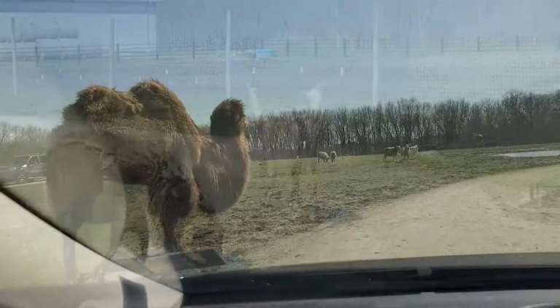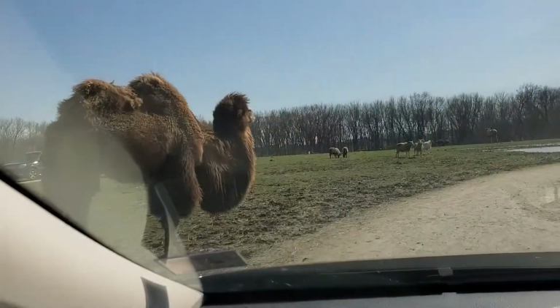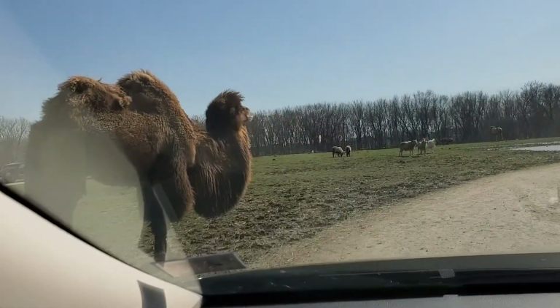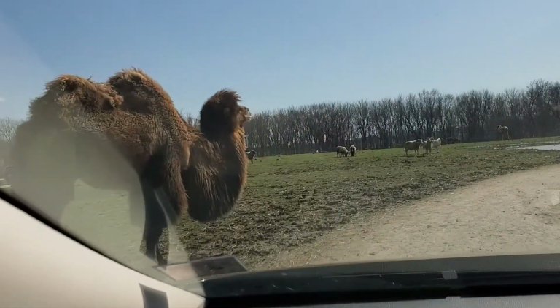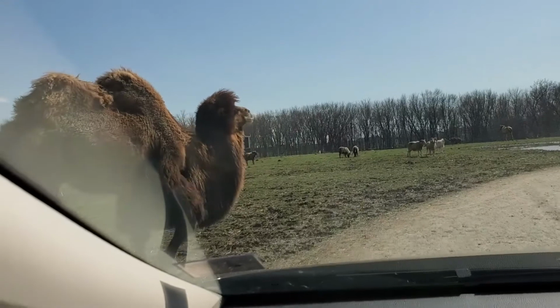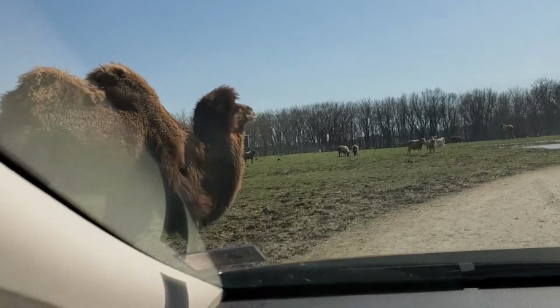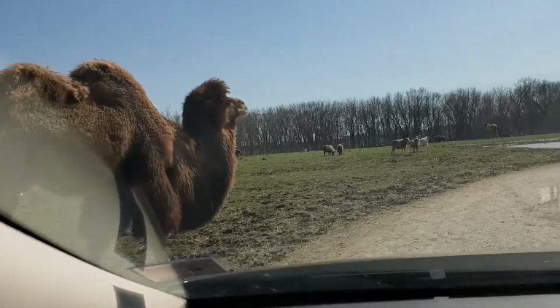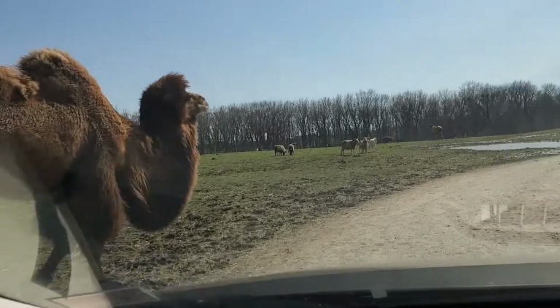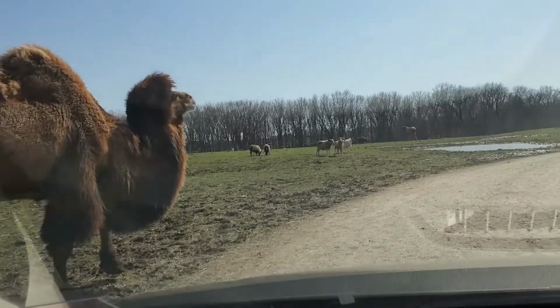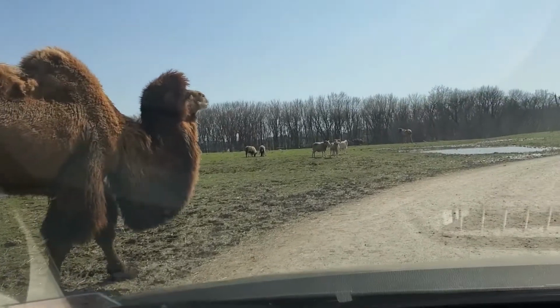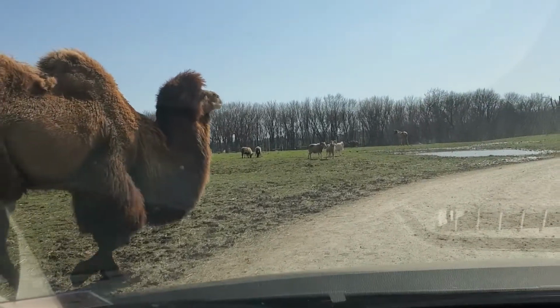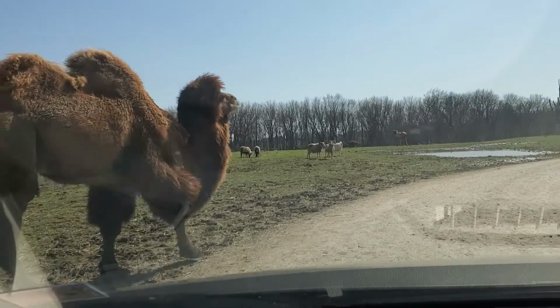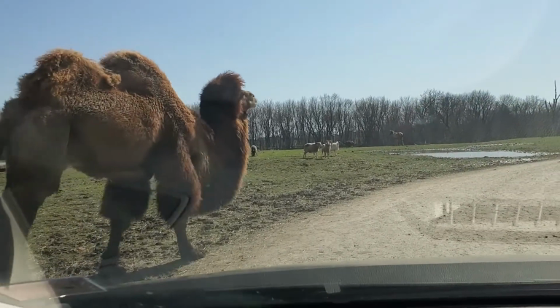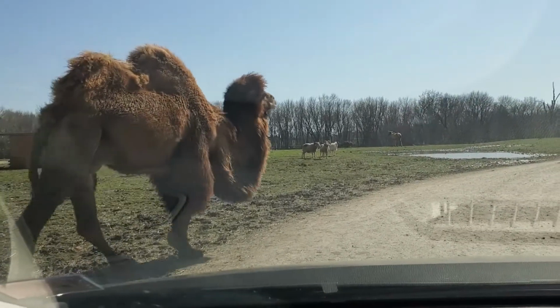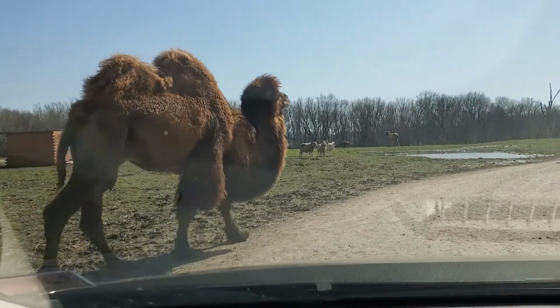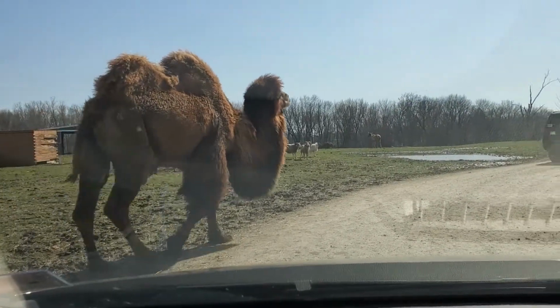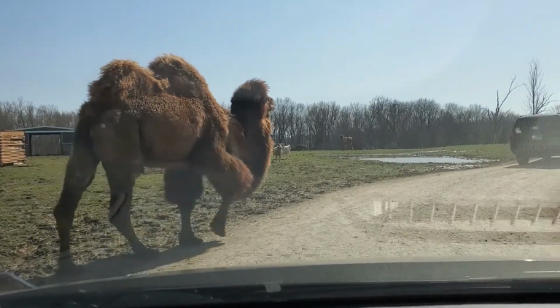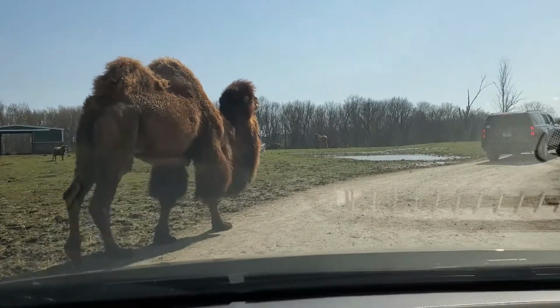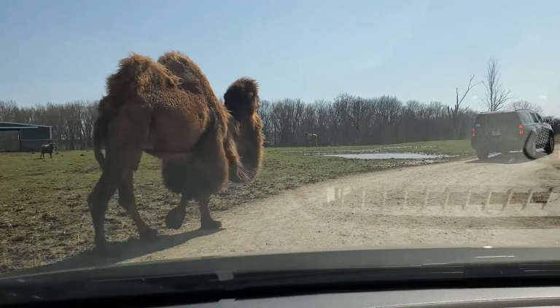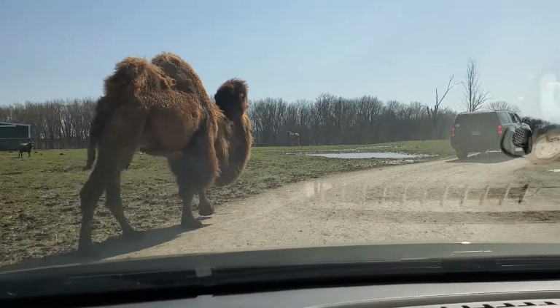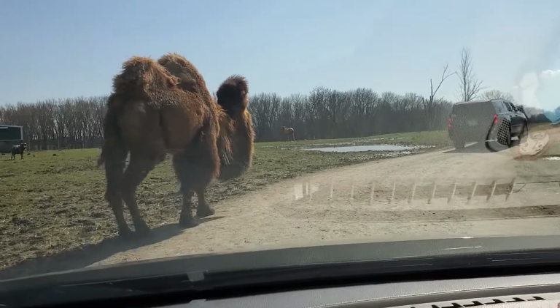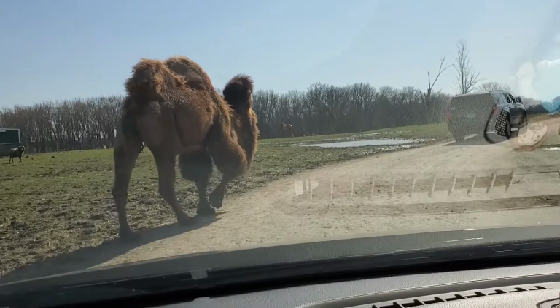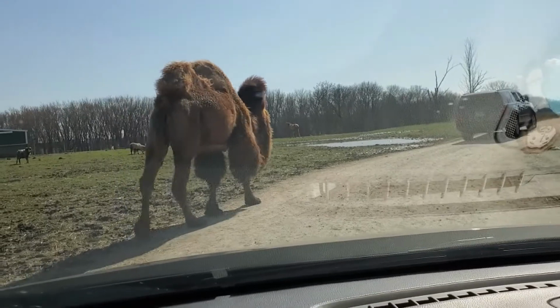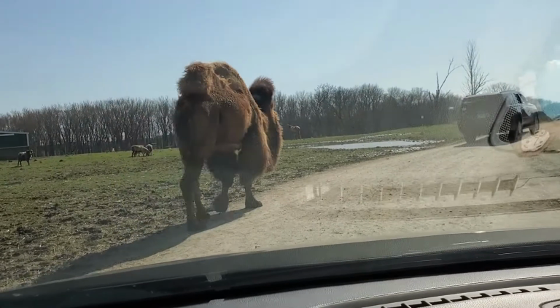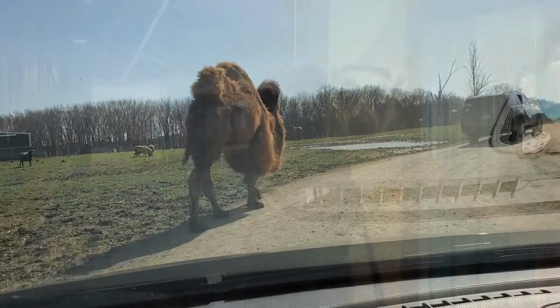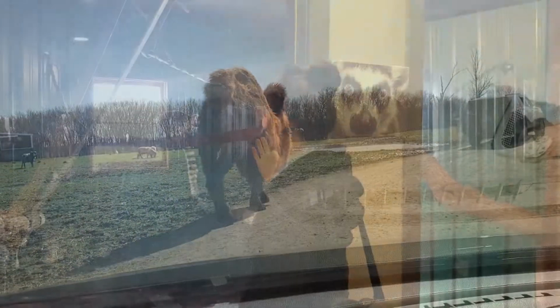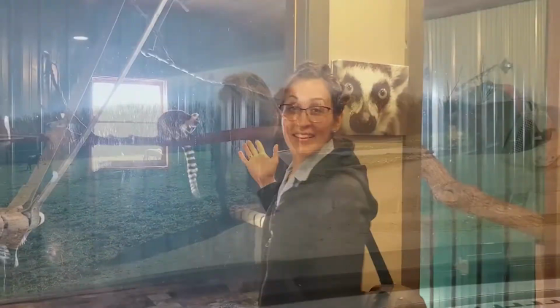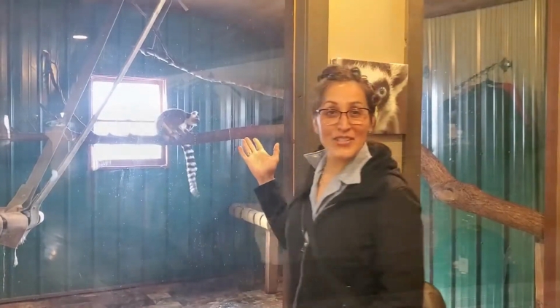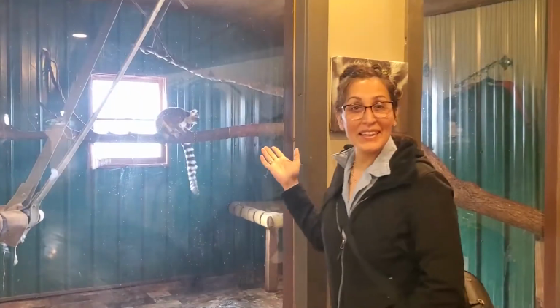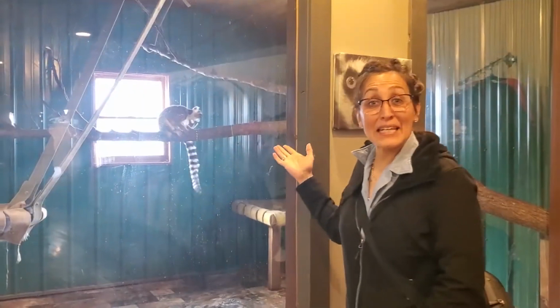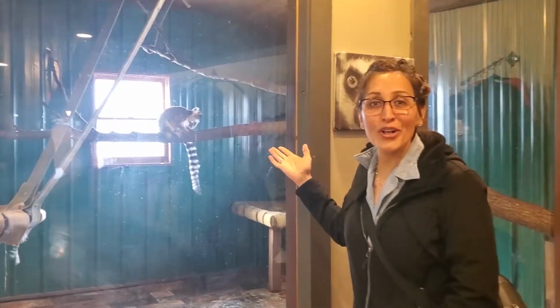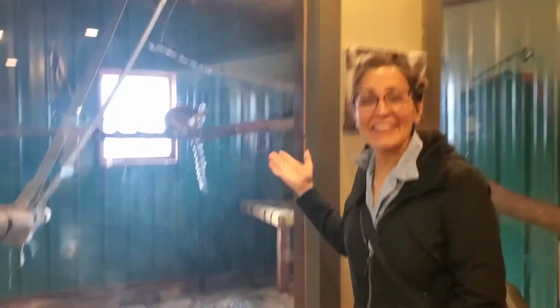But in the drive-thru you can see all these camels walk in front of your car. This is great. There's a lemur store.